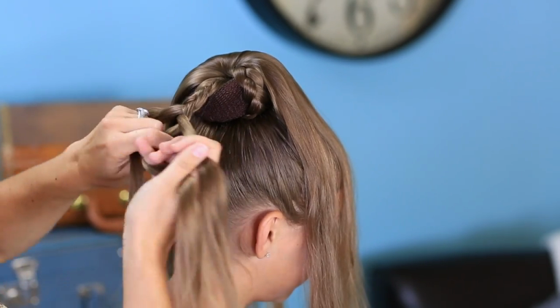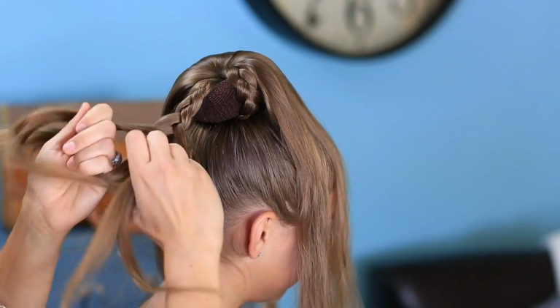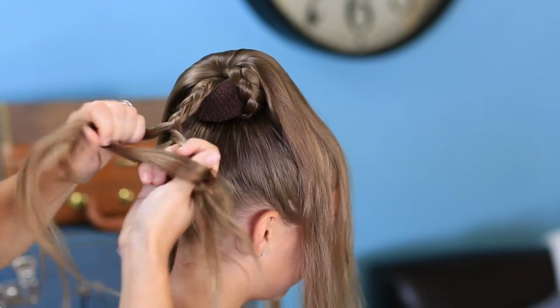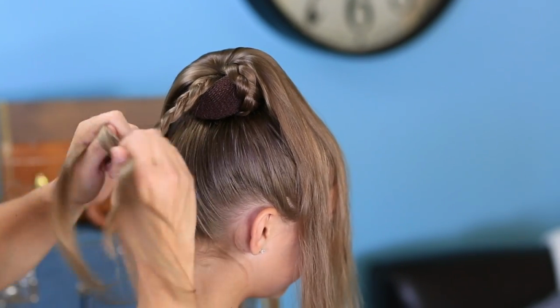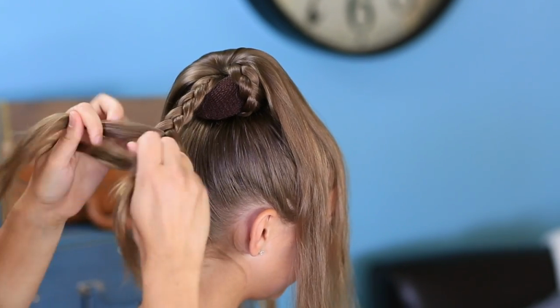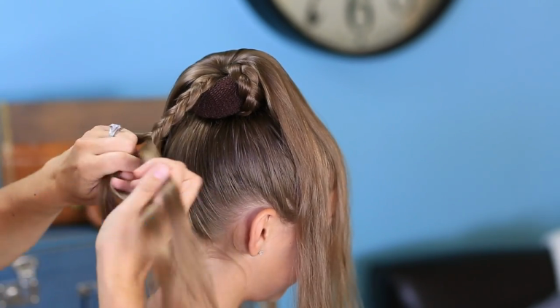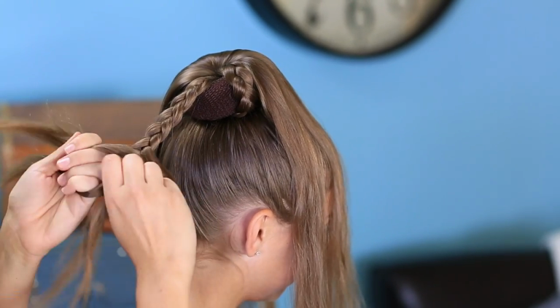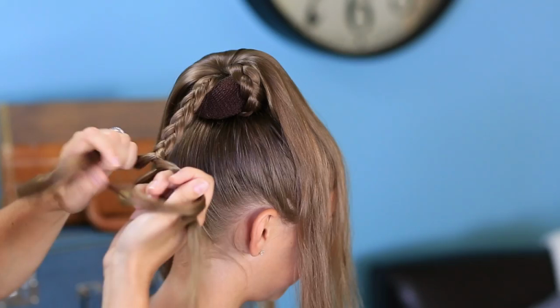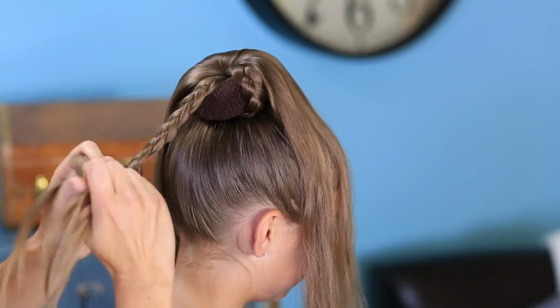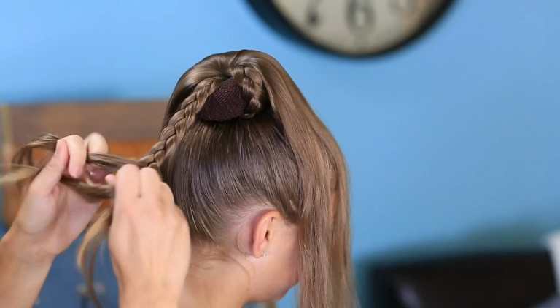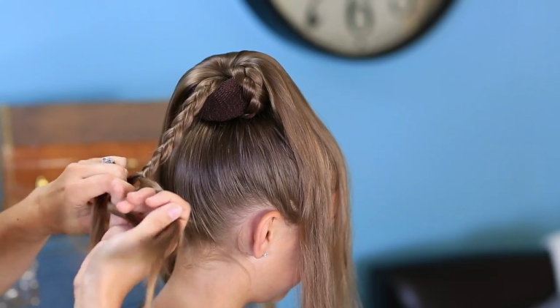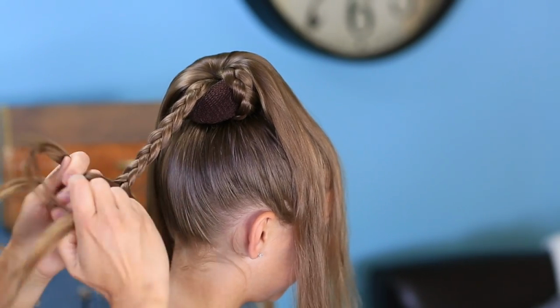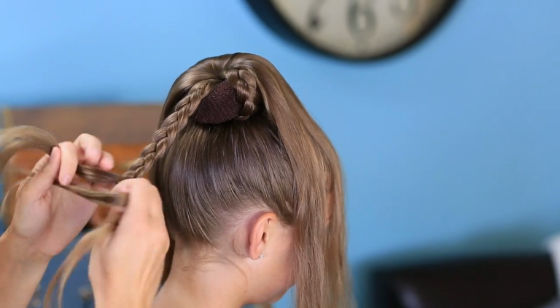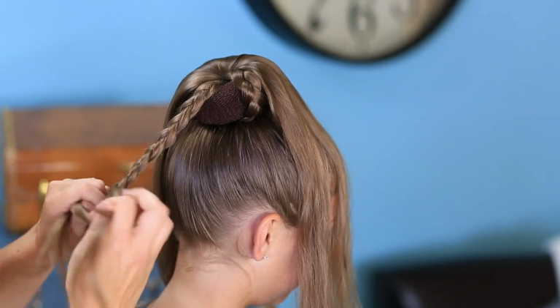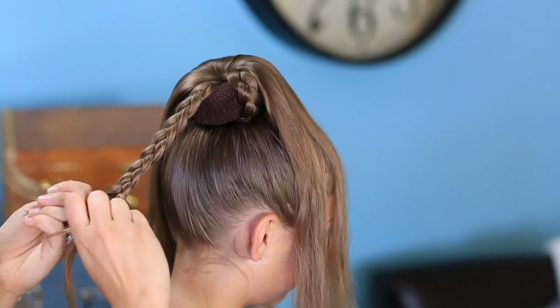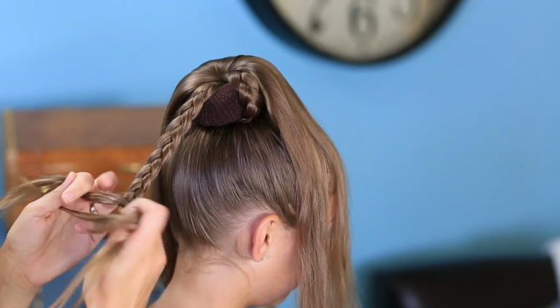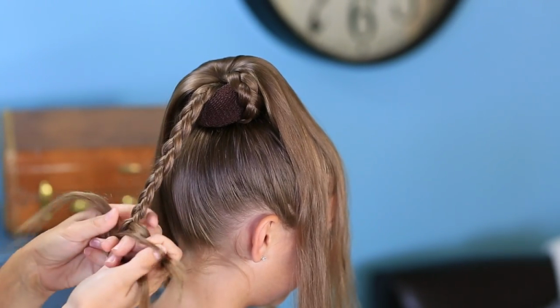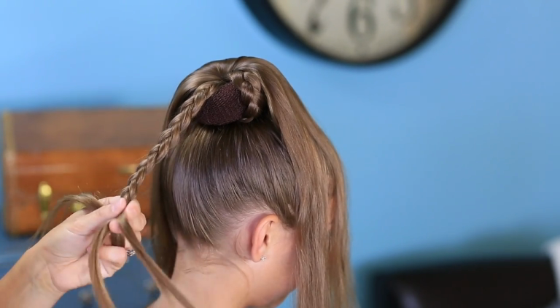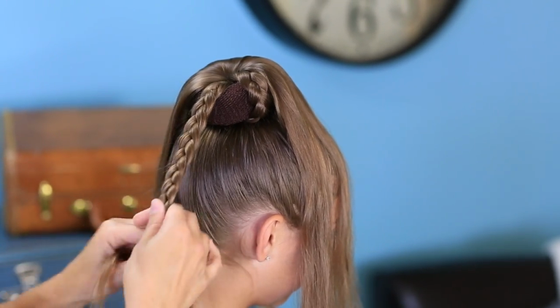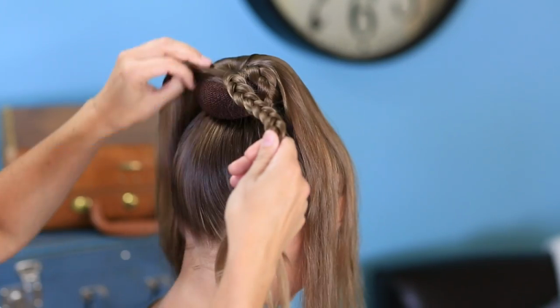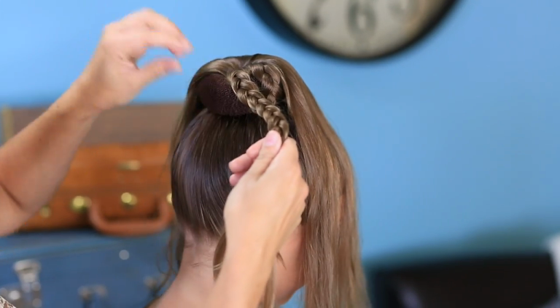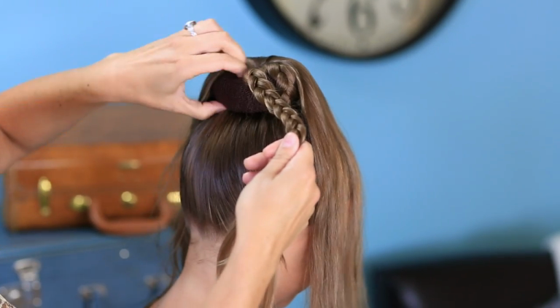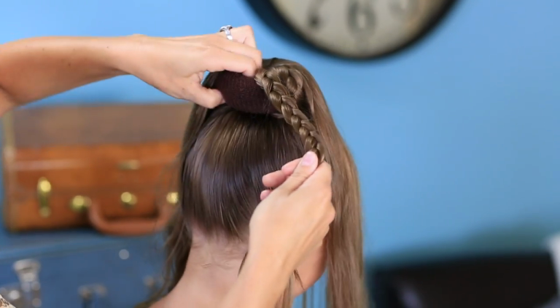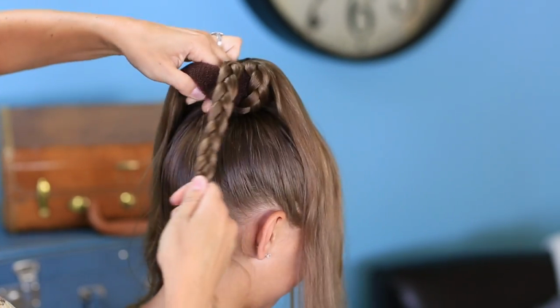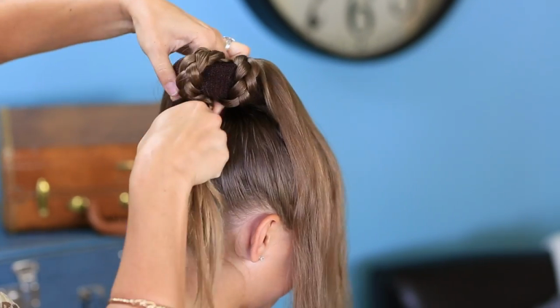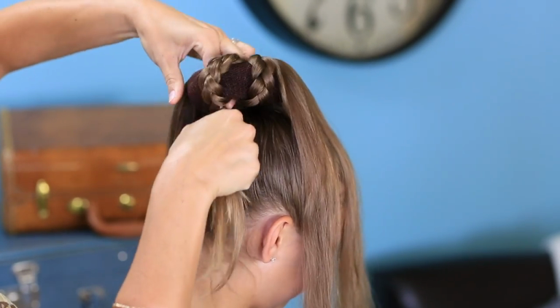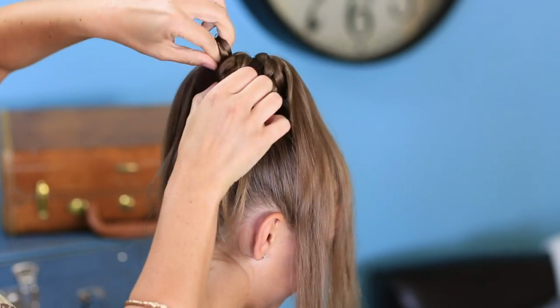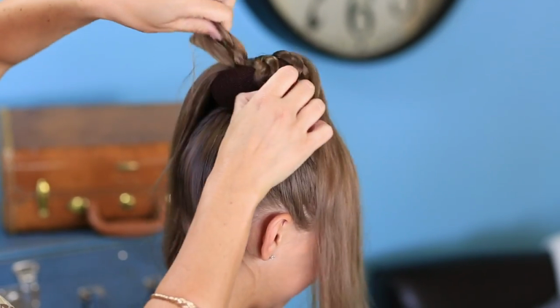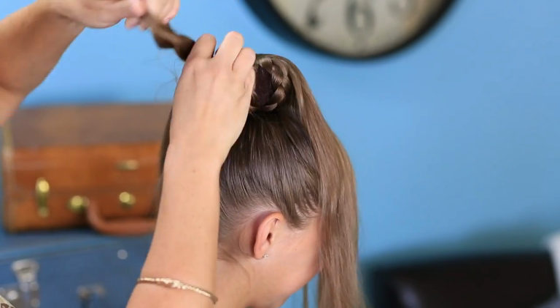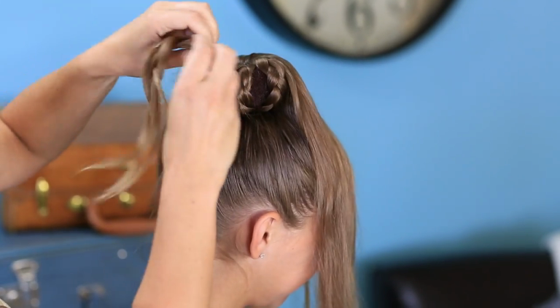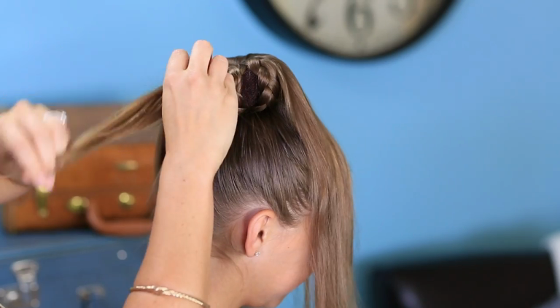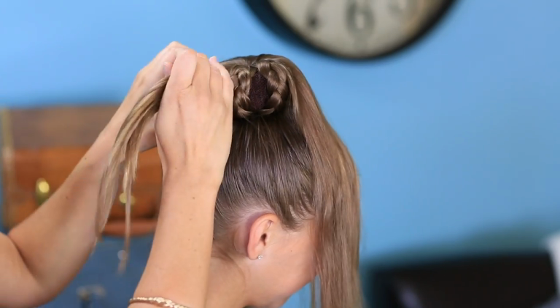So we are doing a regular braid again, going about six to eight inches maybe. And then reach through, flip it under, loosen it up.